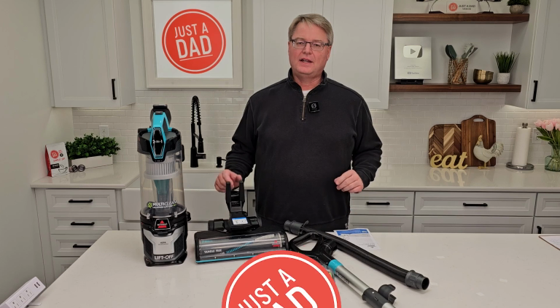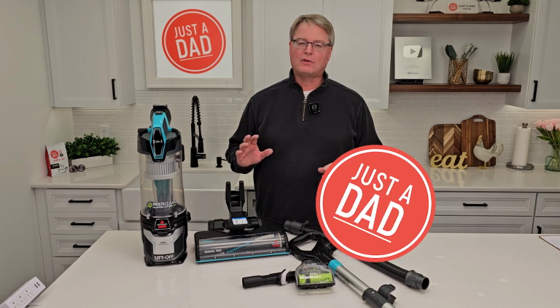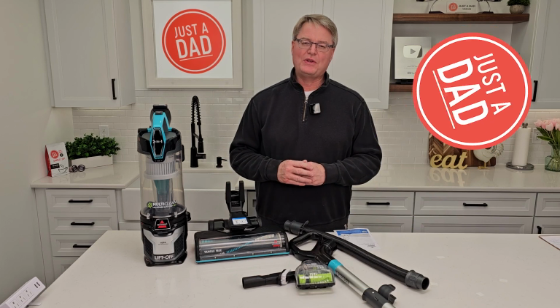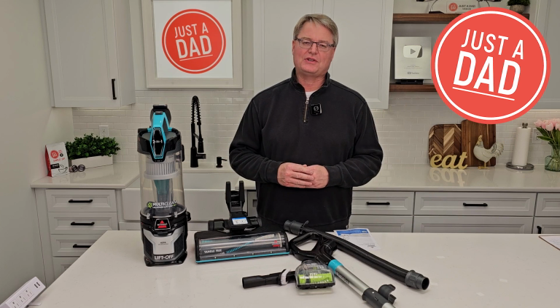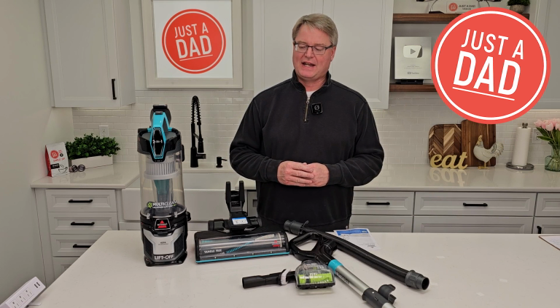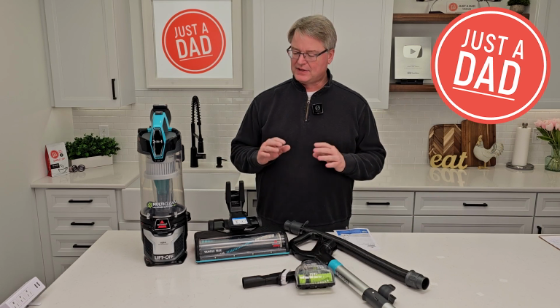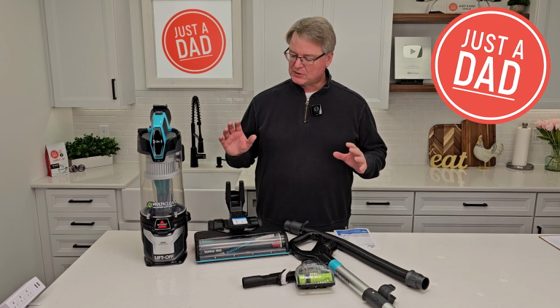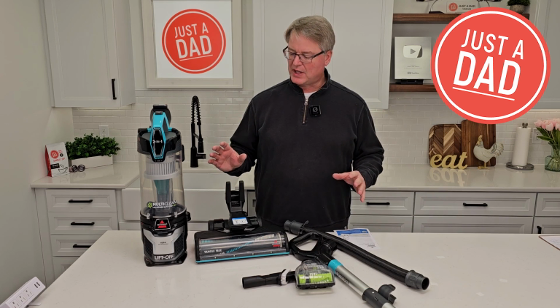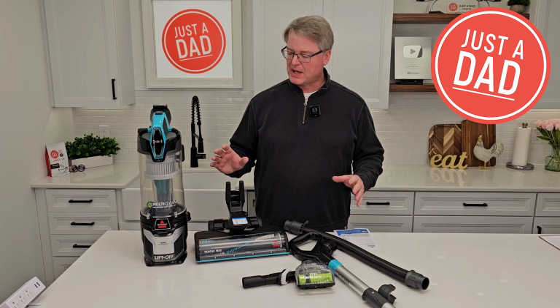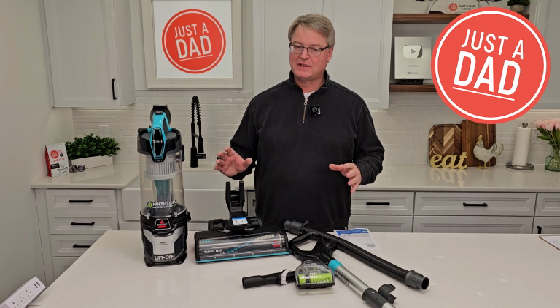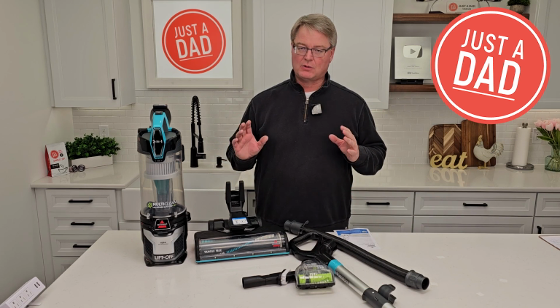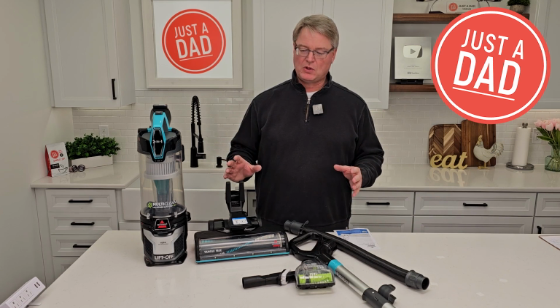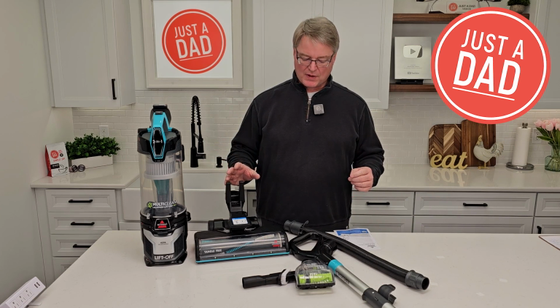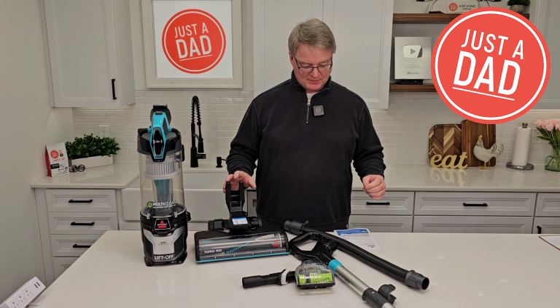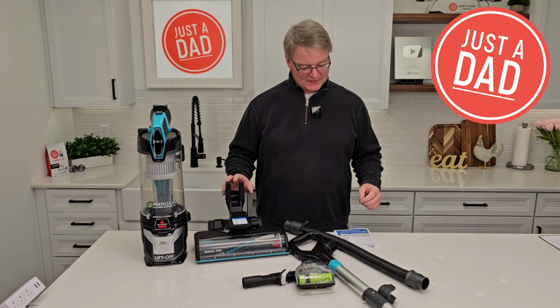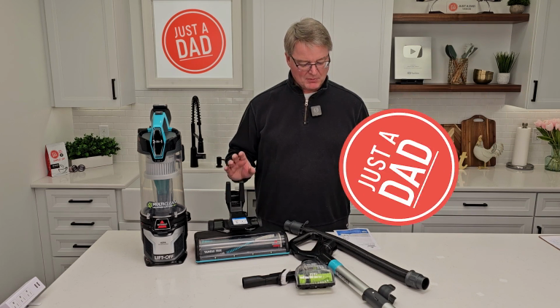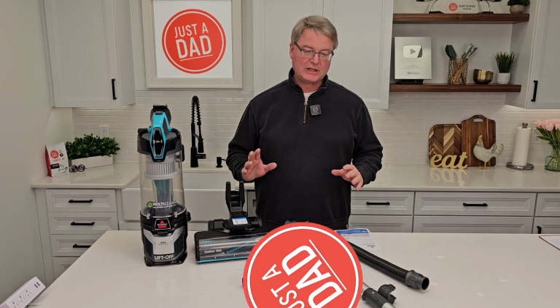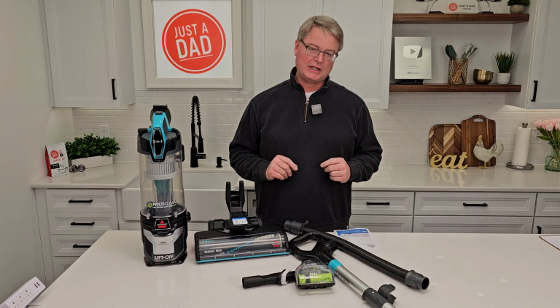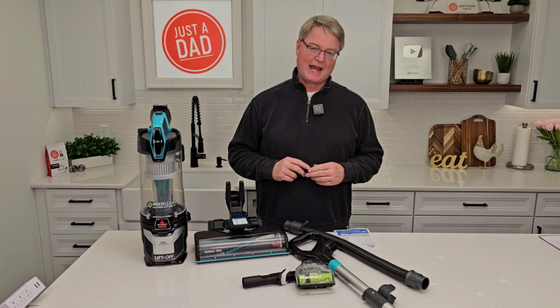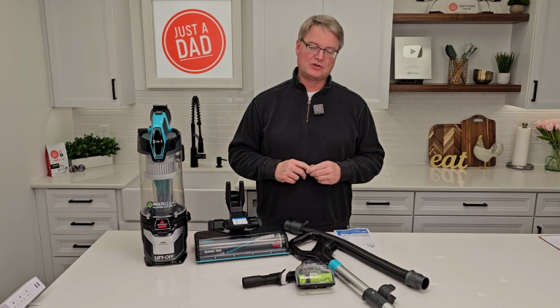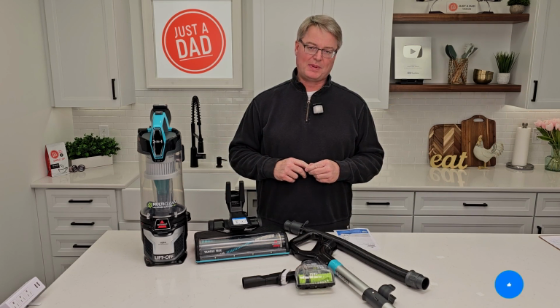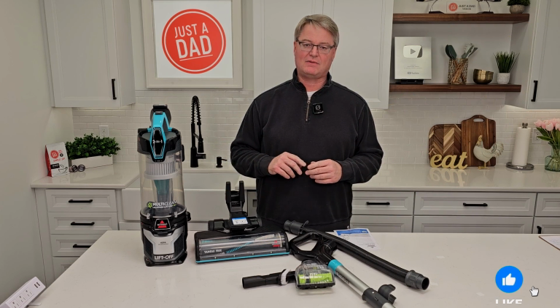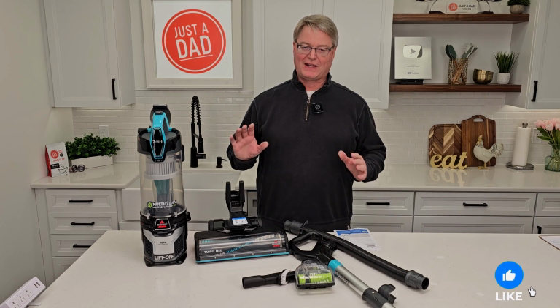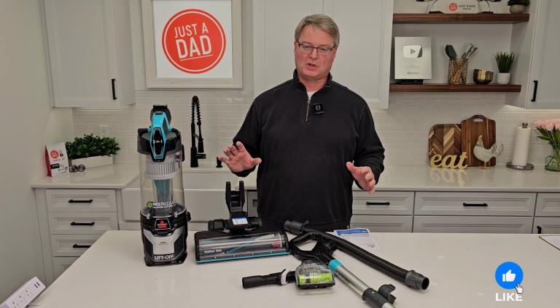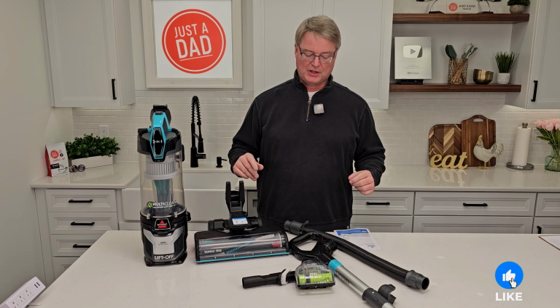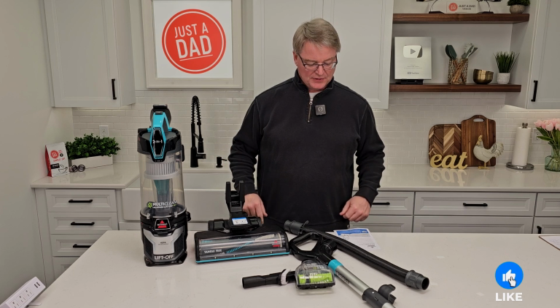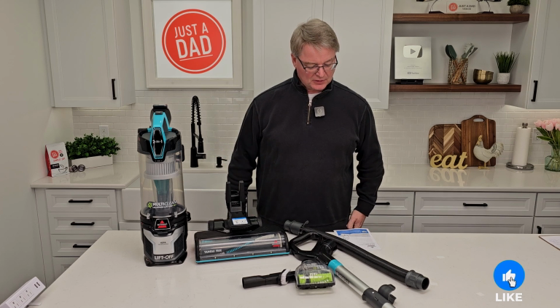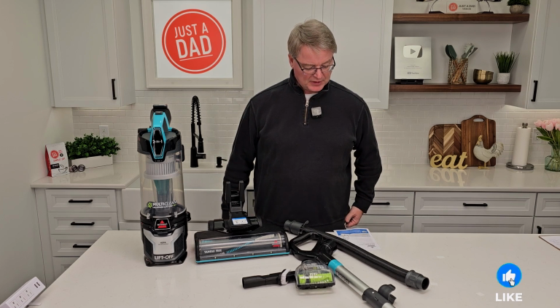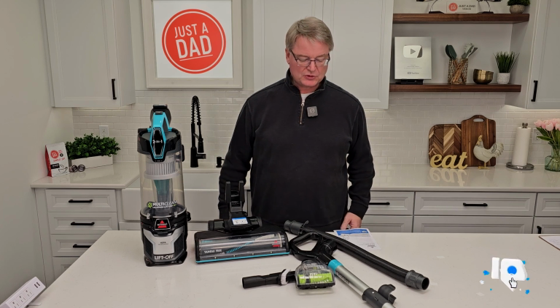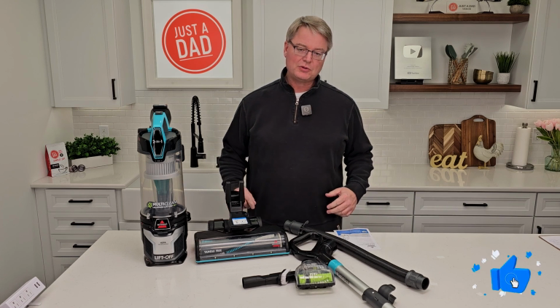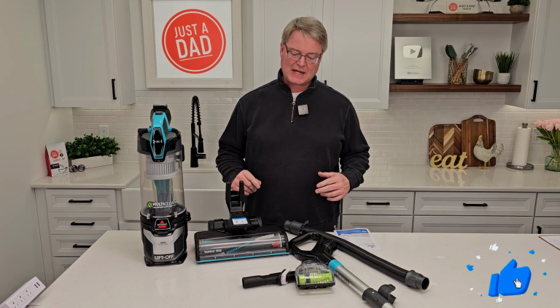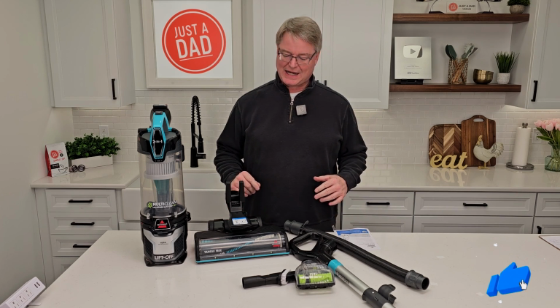Hello everyone, this is Just A Dad. Today I'm going to do an unboxing and a review on this Bissell MultiClean Allergen Pet Vacuum Cleaner. This is model number 2998.